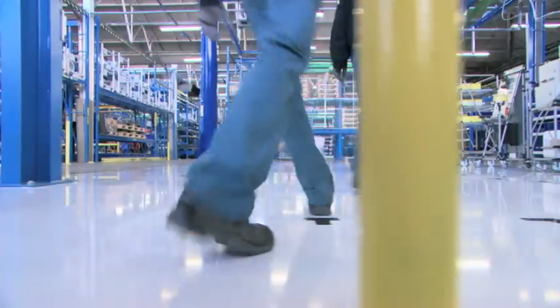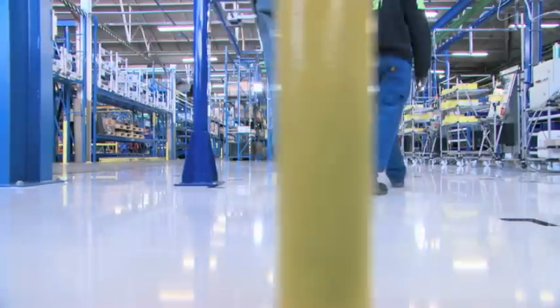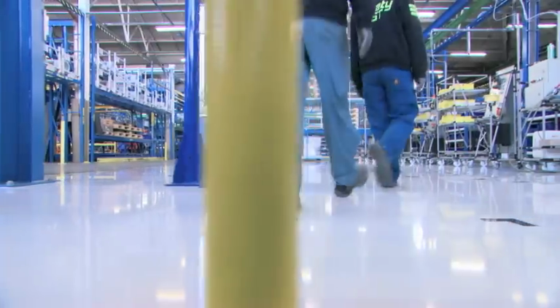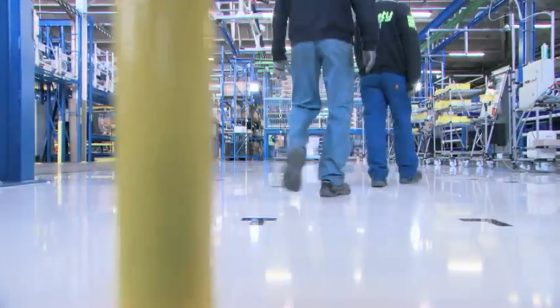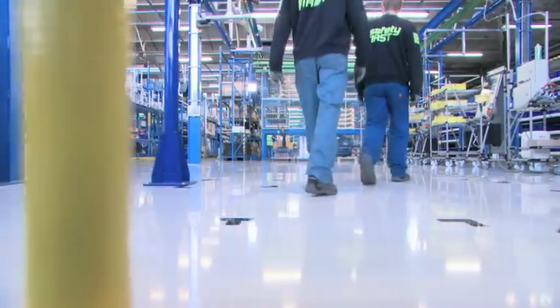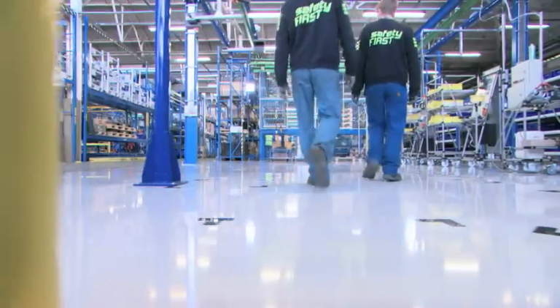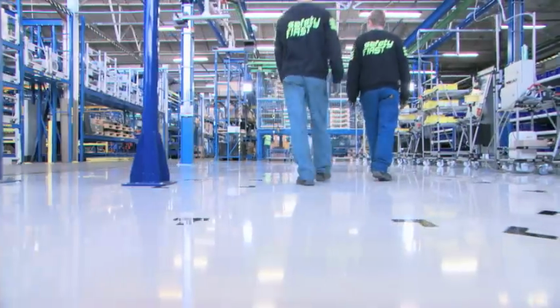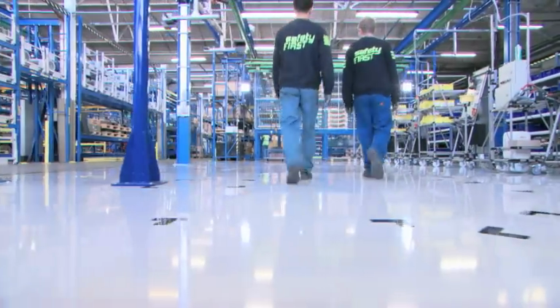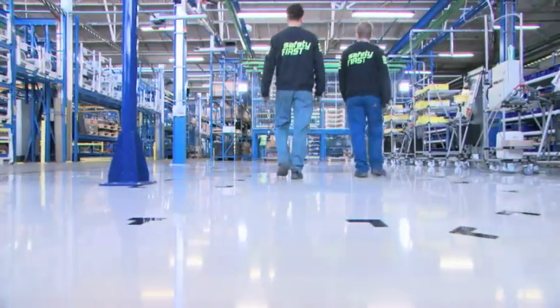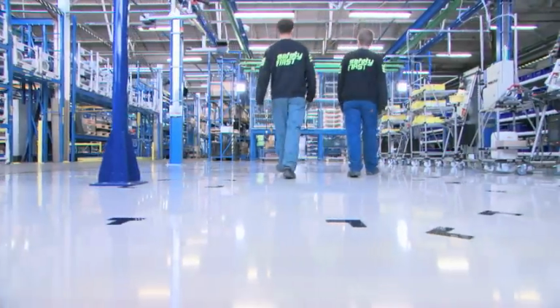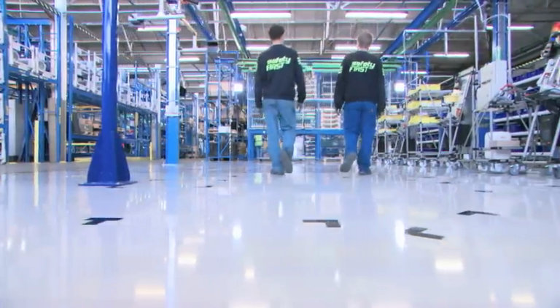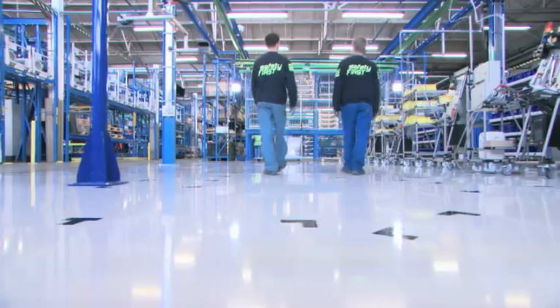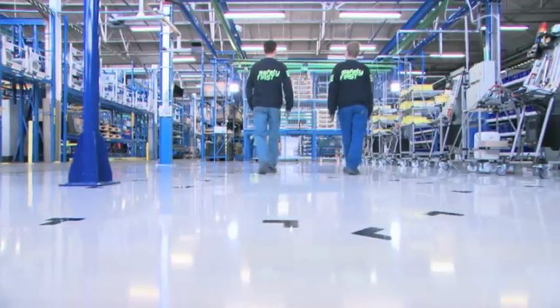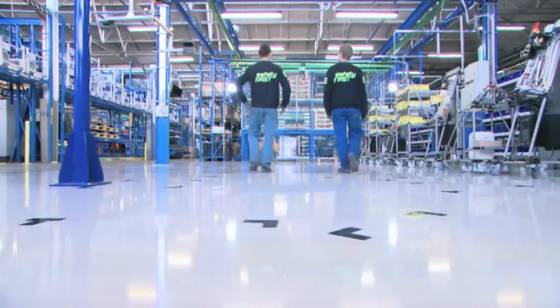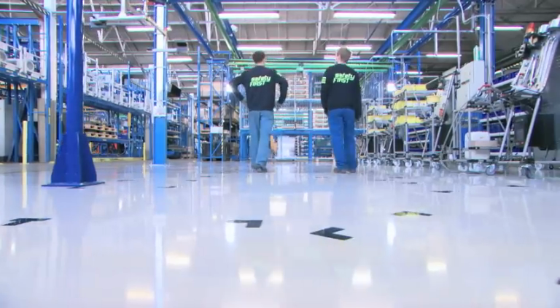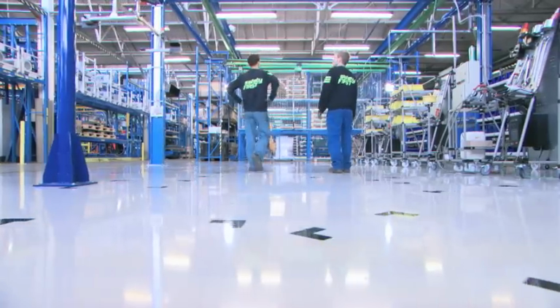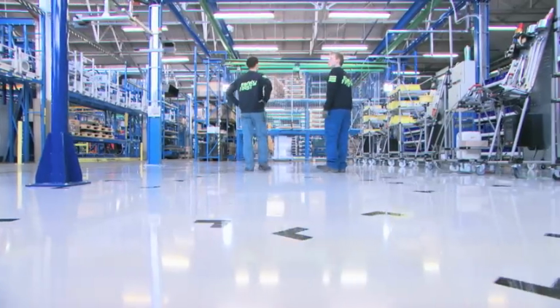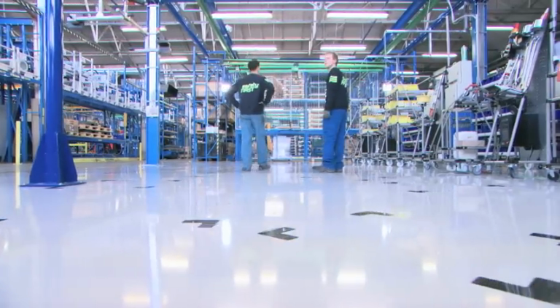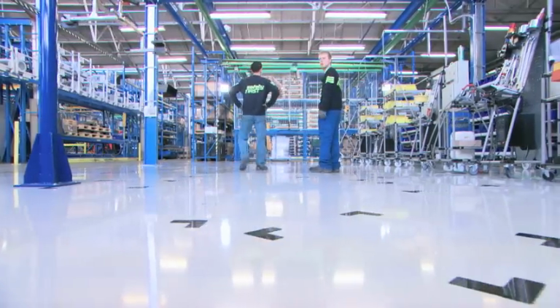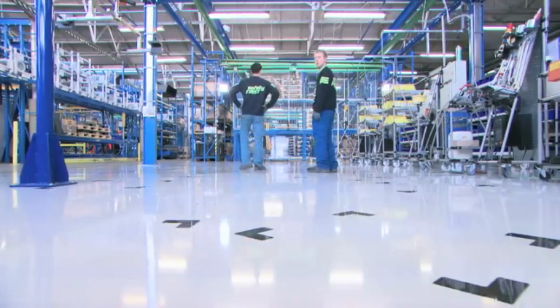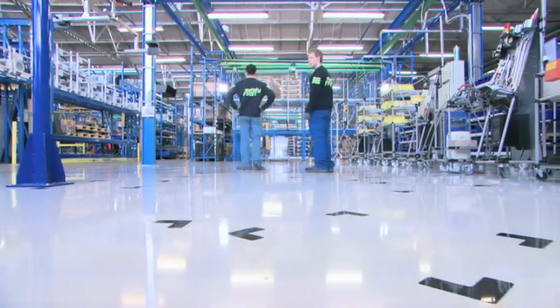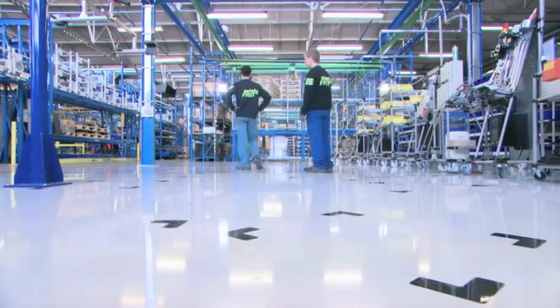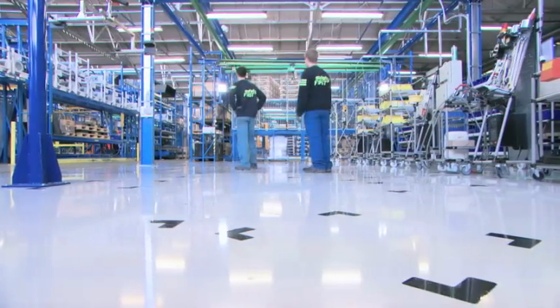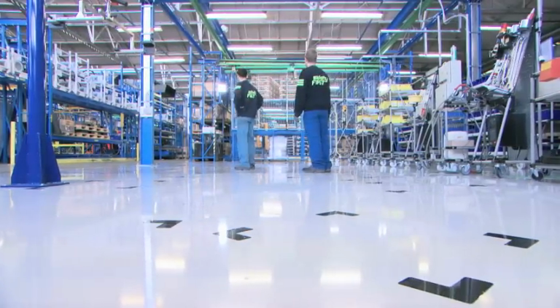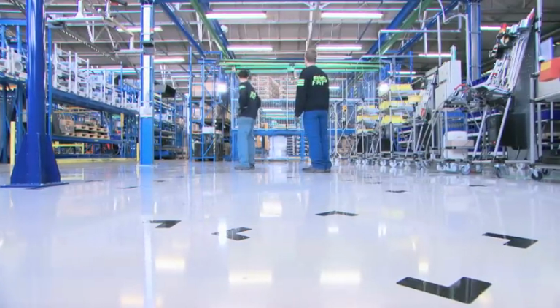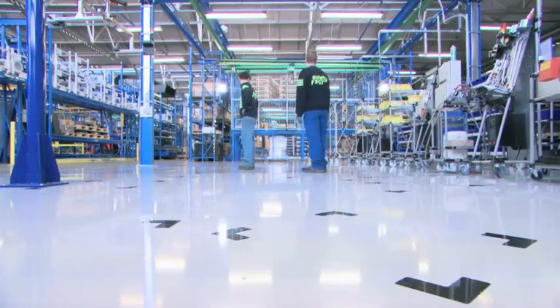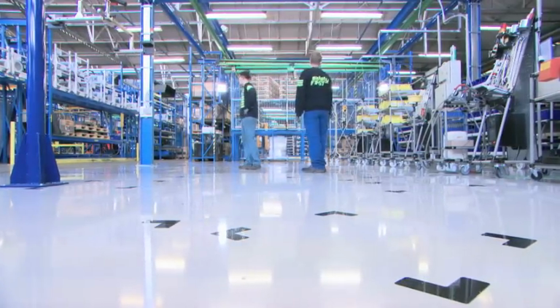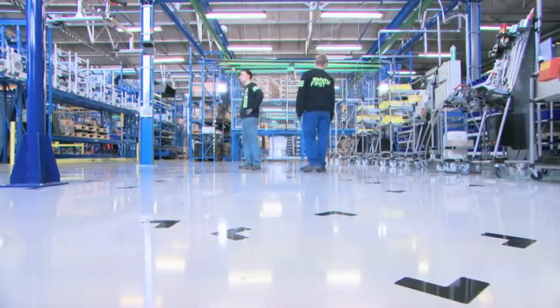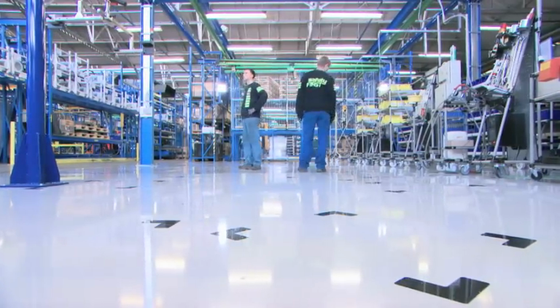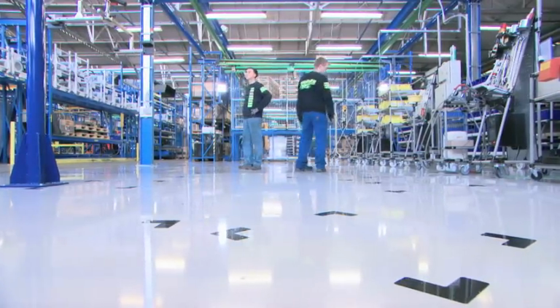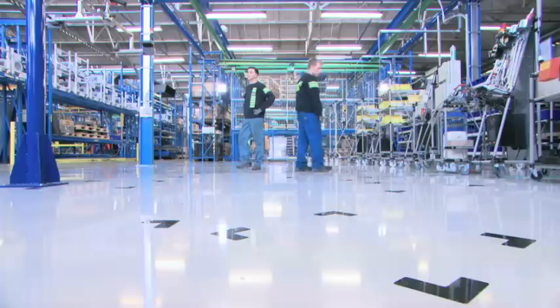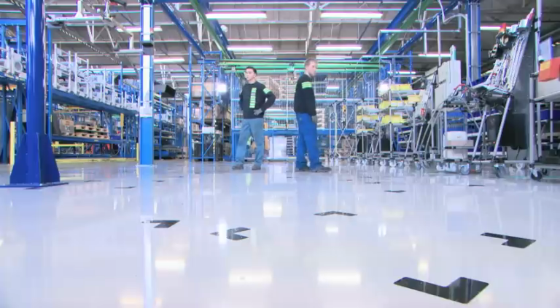You may have noticed a breath of fresh air is blowing over the Atlas Copco factory floor — a breath of lean air.